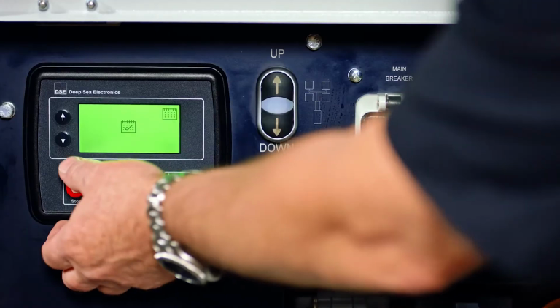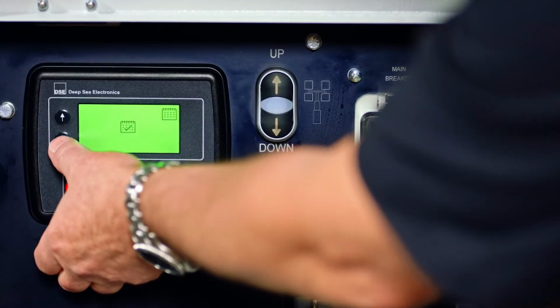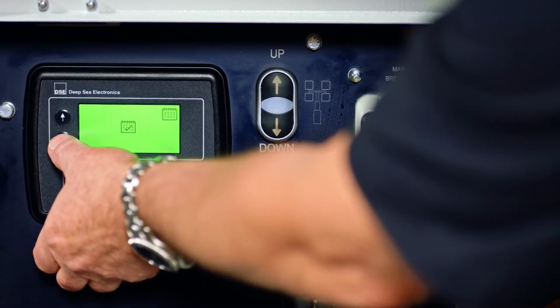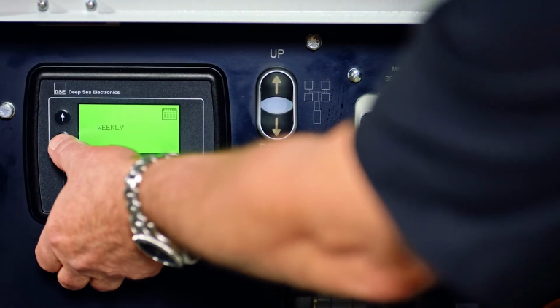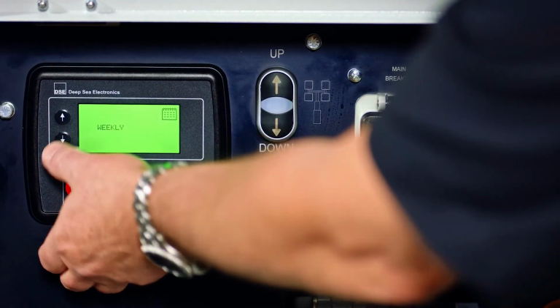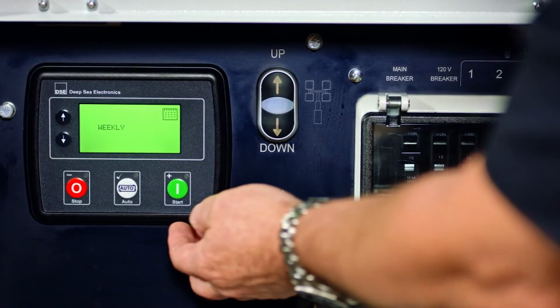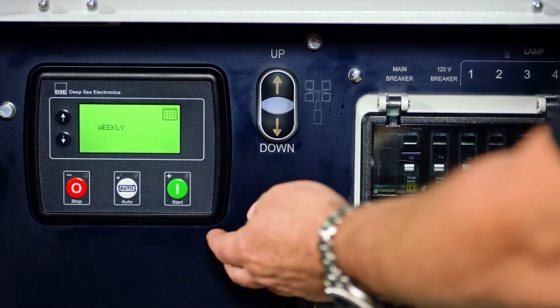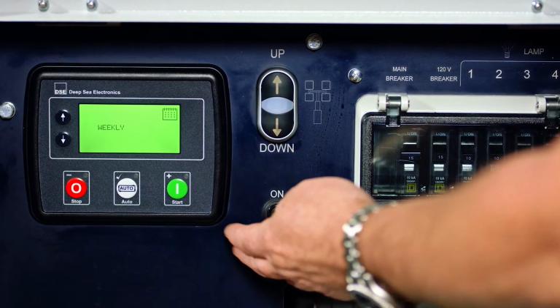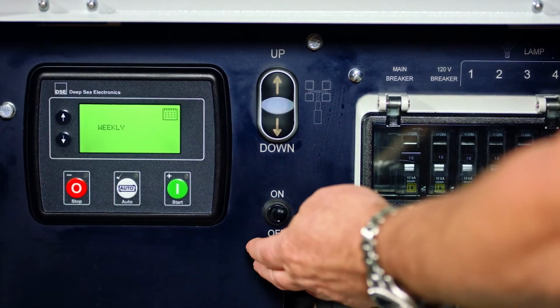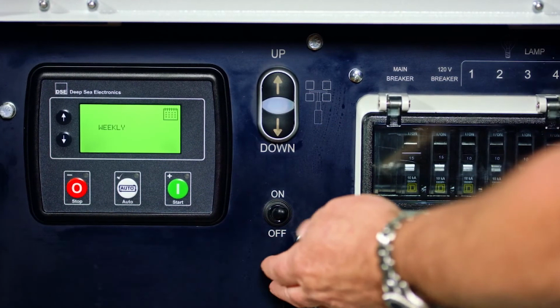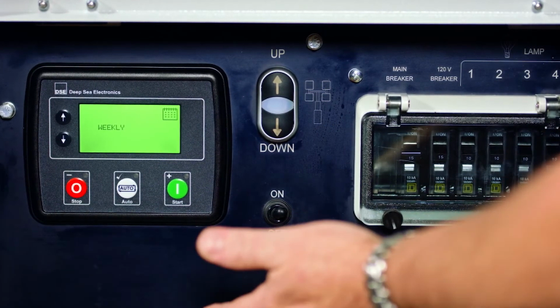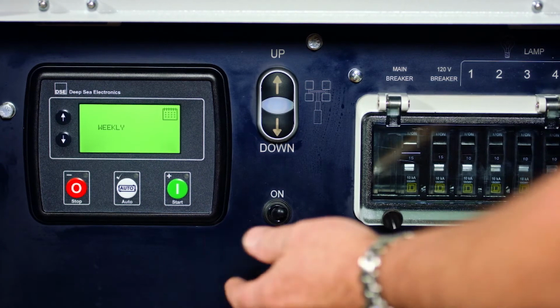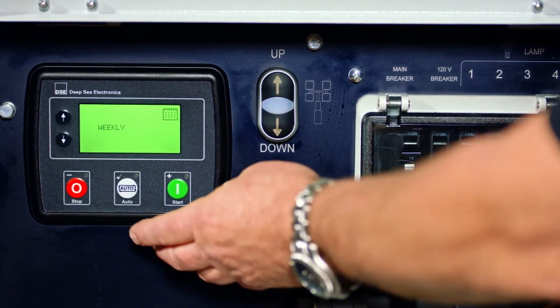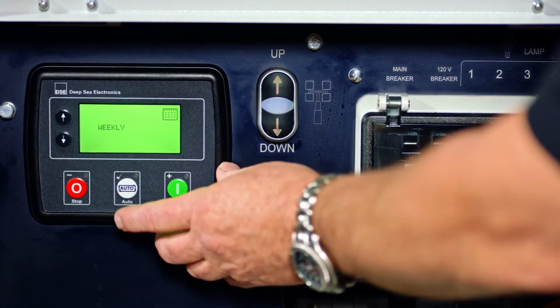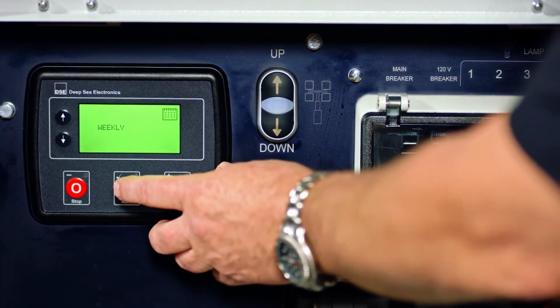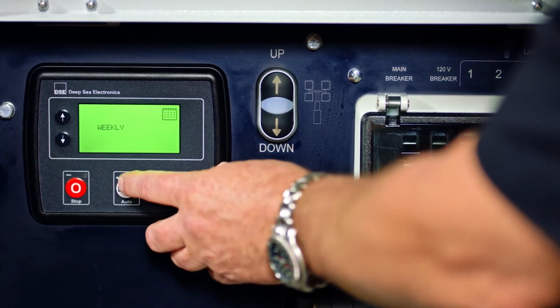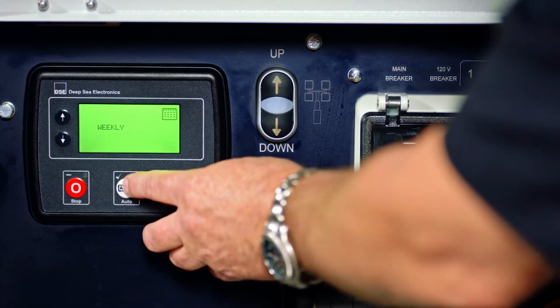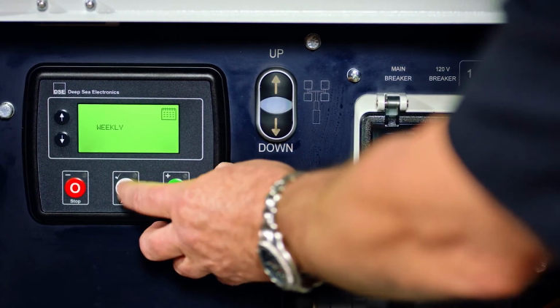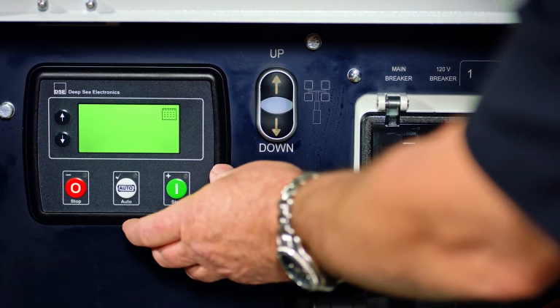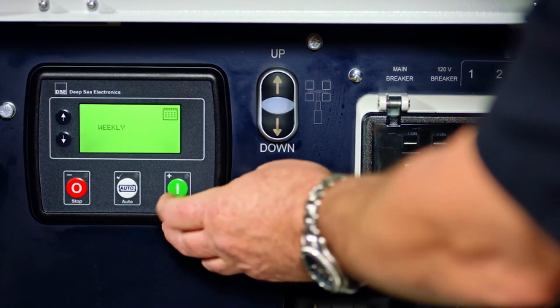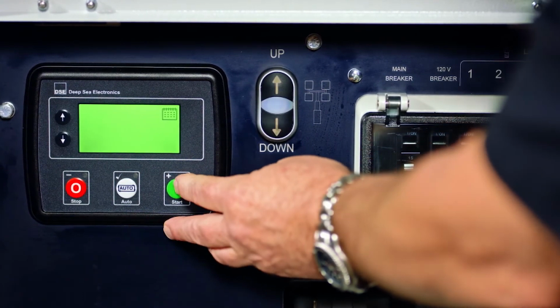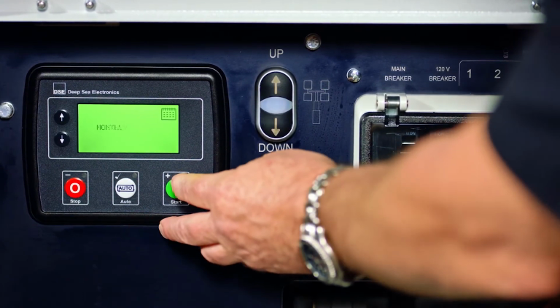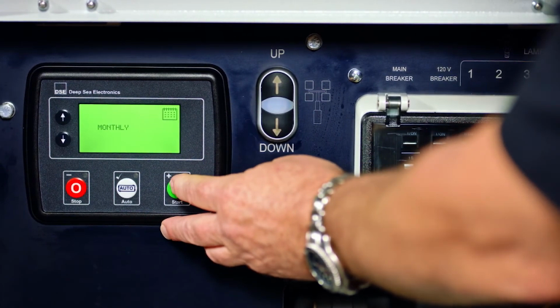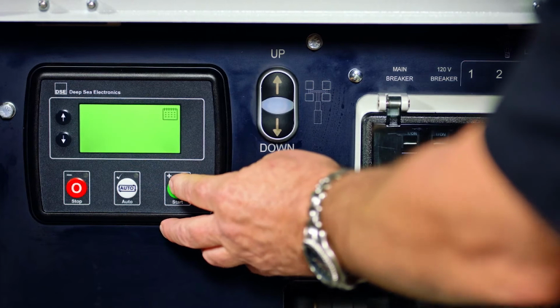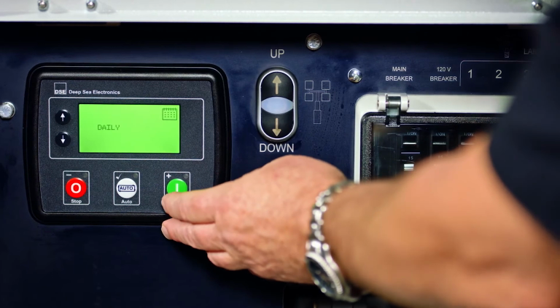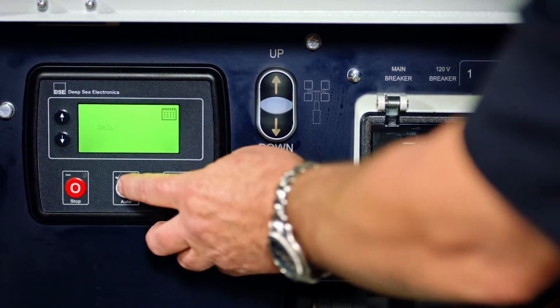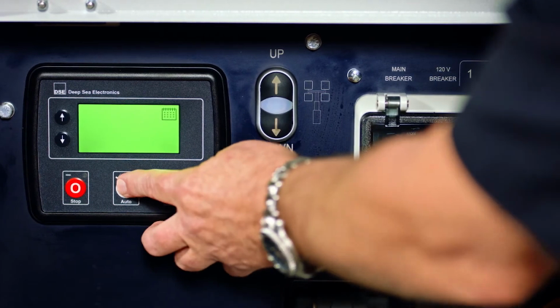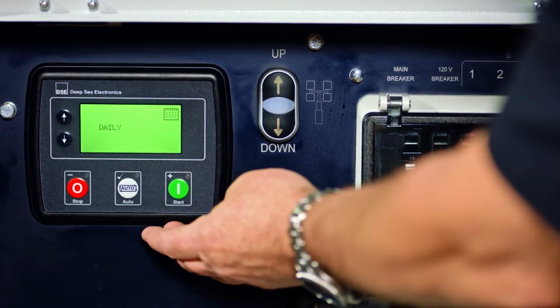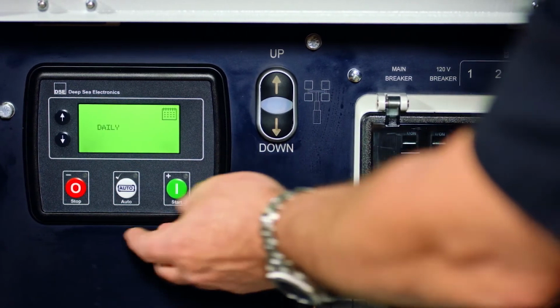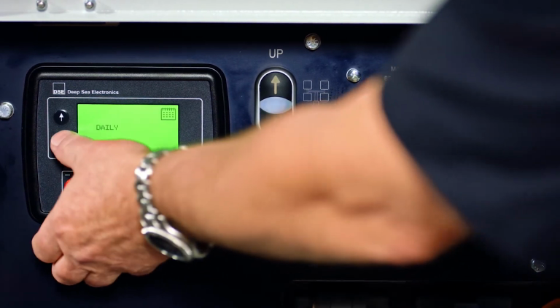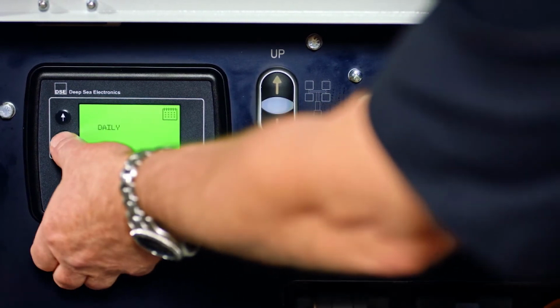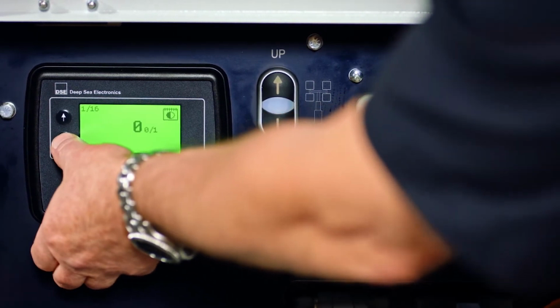Go down to the first step, which is going to set it to a weekly, daily, or monthly schedule. If you want a daily schedule, get it to flash, change it to daily, and save it. Then move on to the next step.